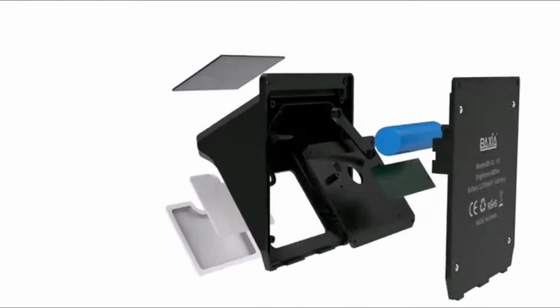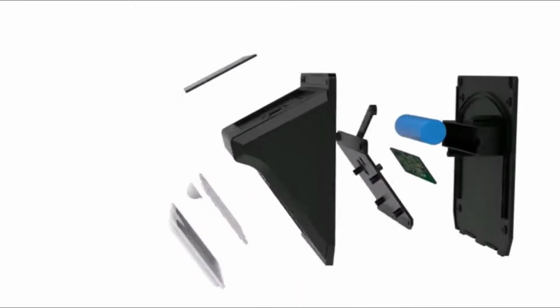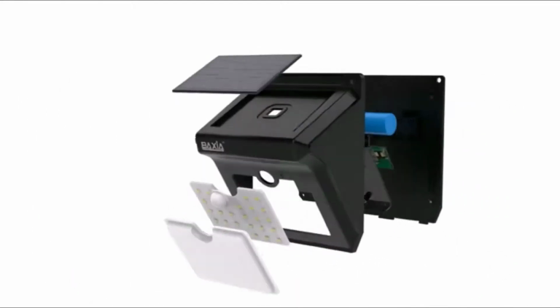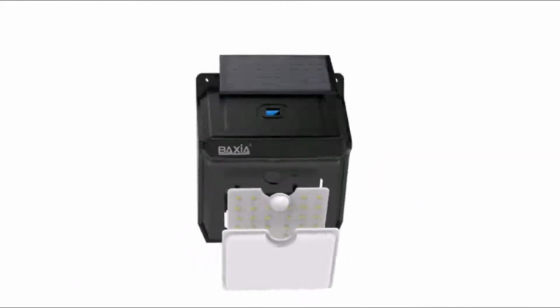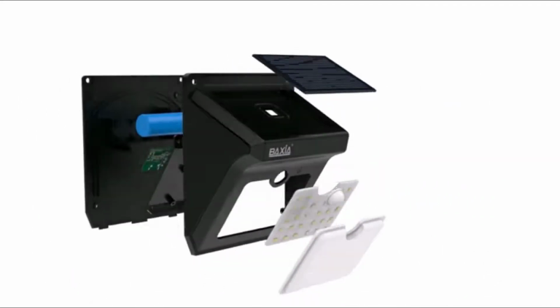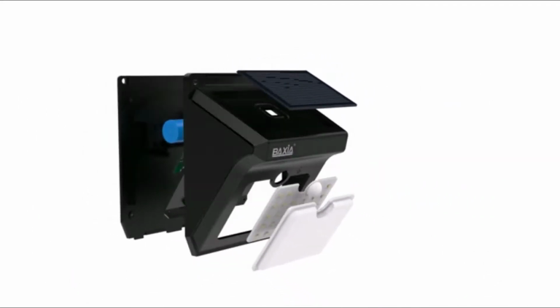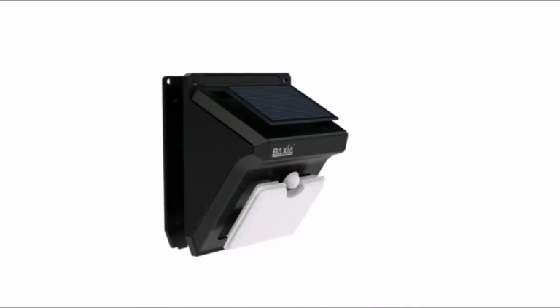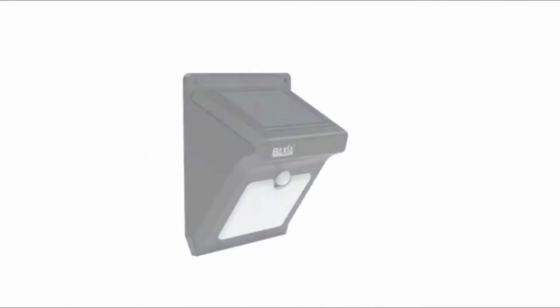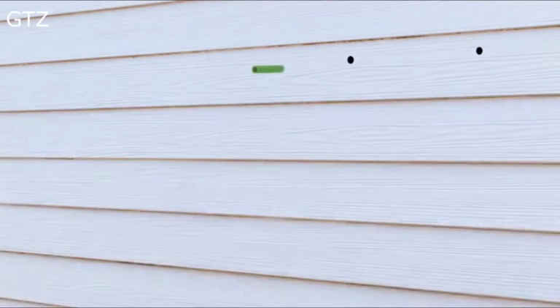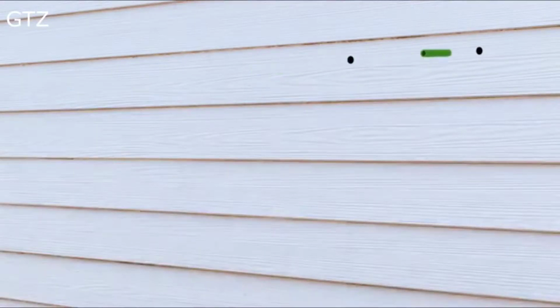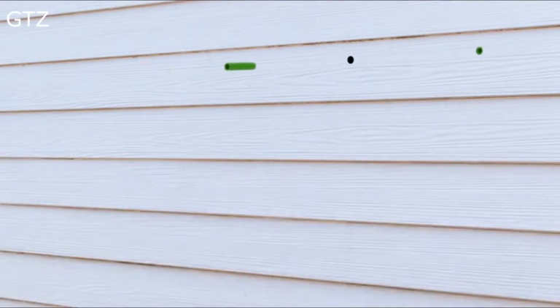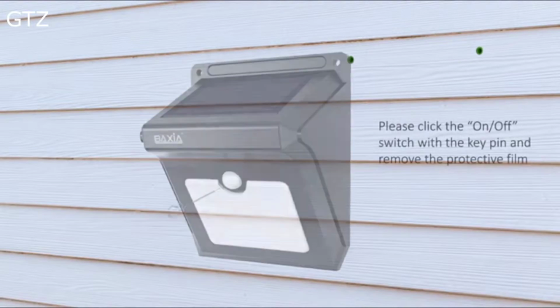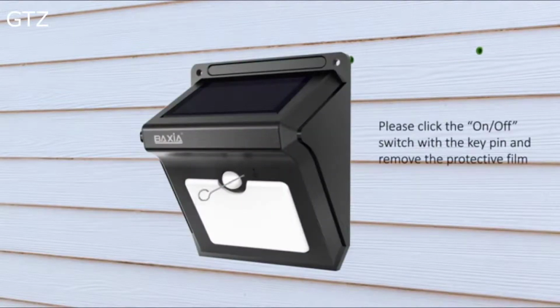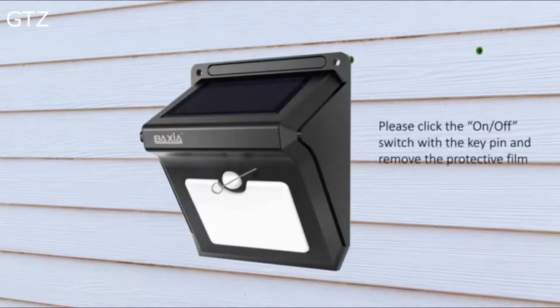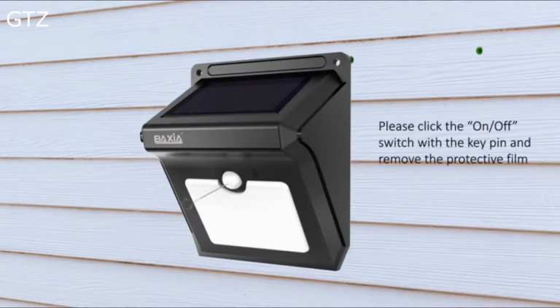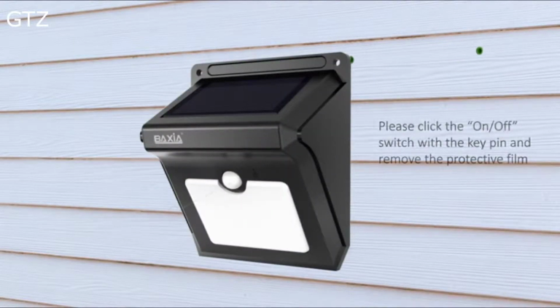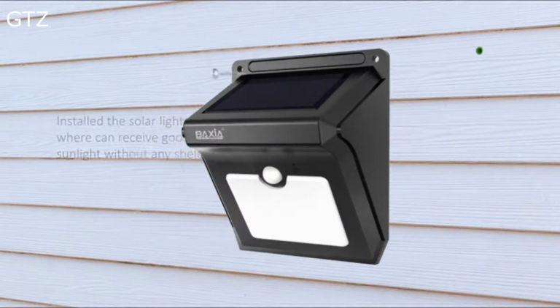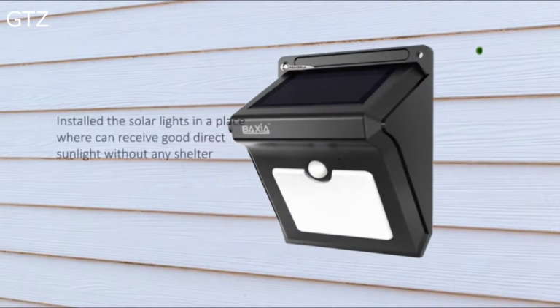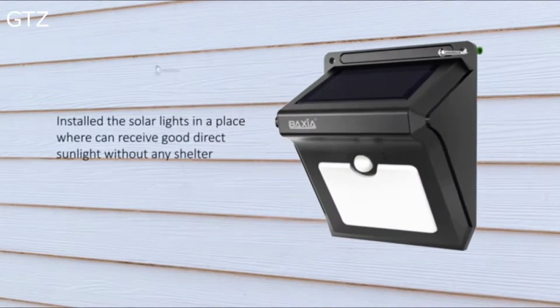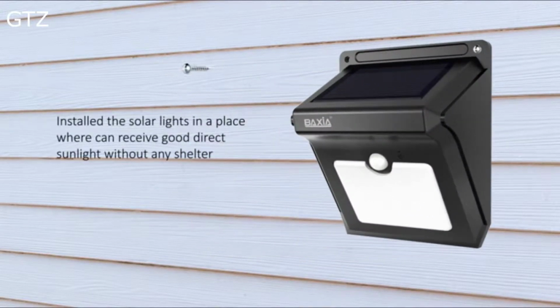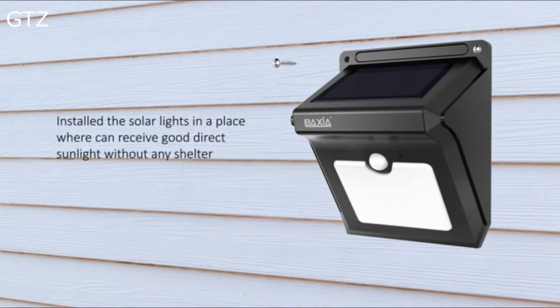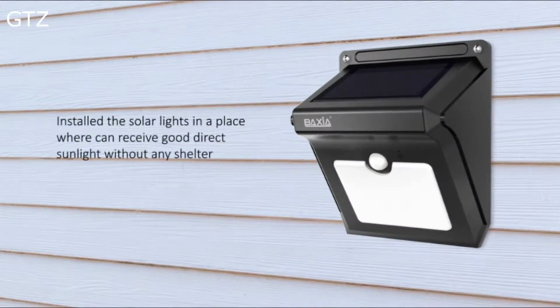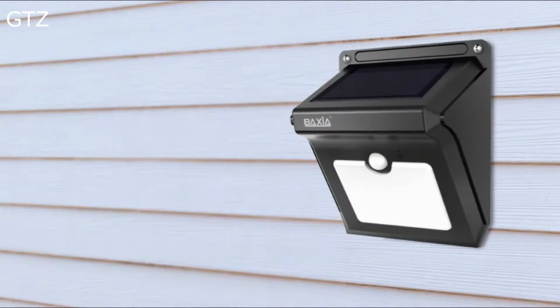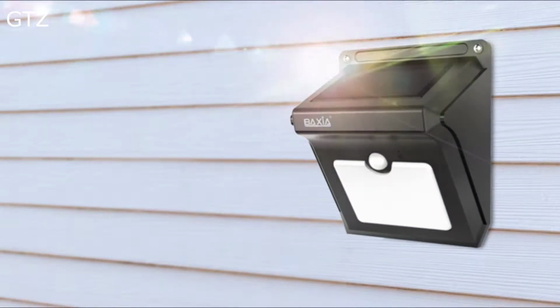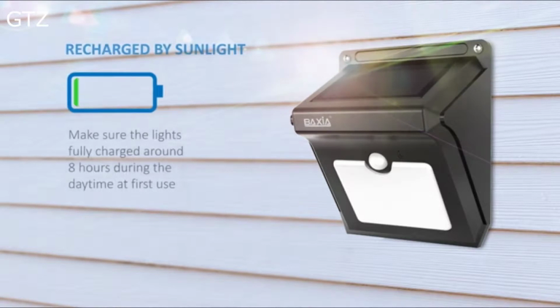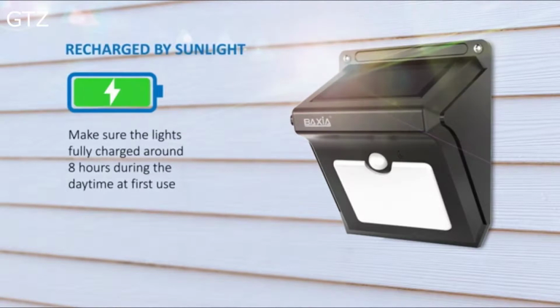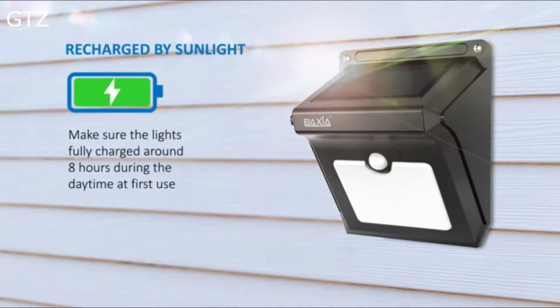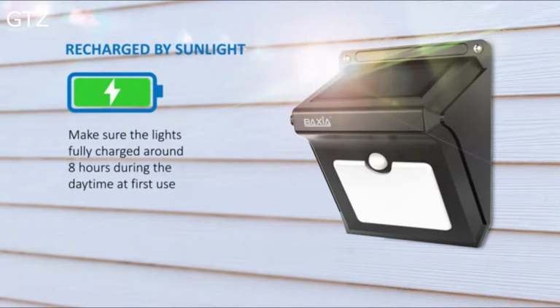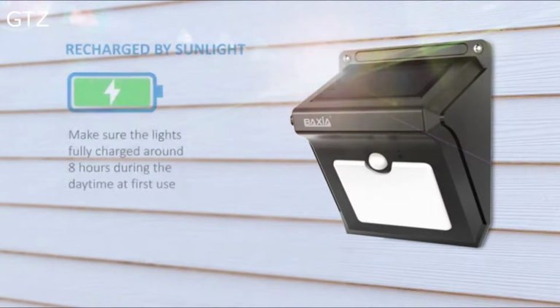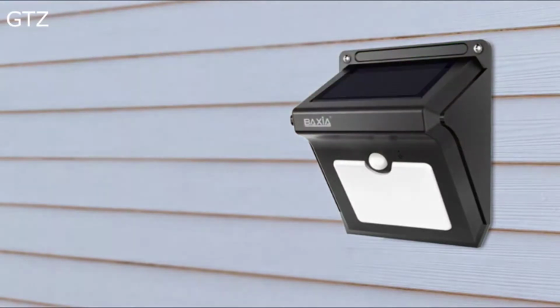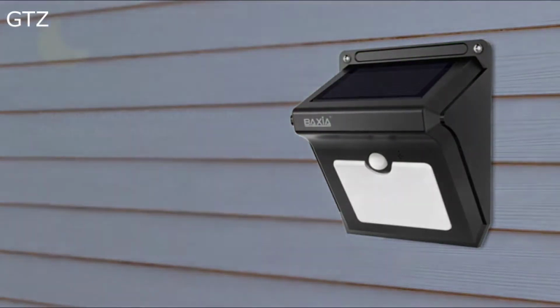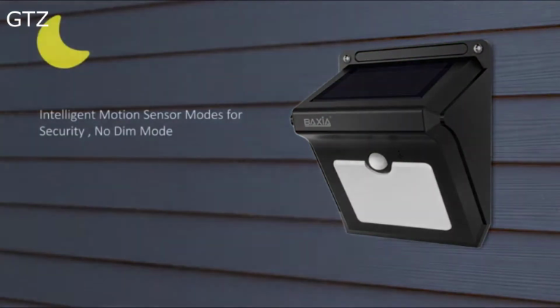Unlock the lights and remove the protective film. Install the lights in a place where they can receive good direct sunlight without any shelter. Built-in 1200 mAh lithium battery. 8 hours of direct sunlight charging helps the light work for about 12 hours.